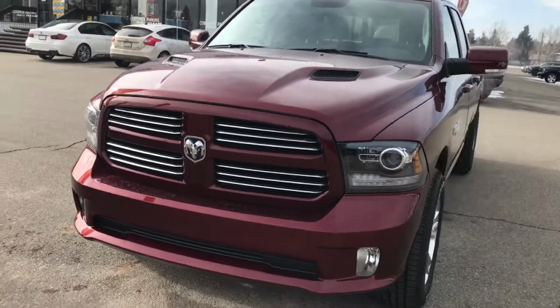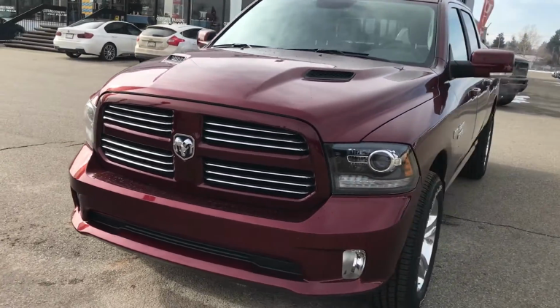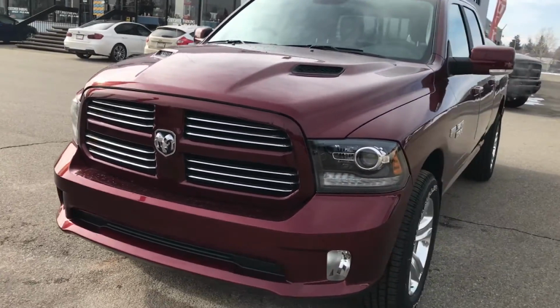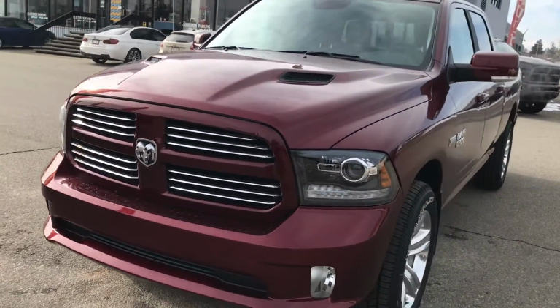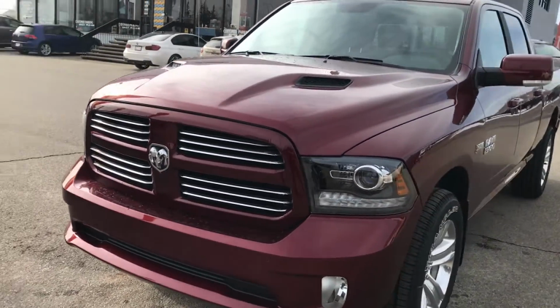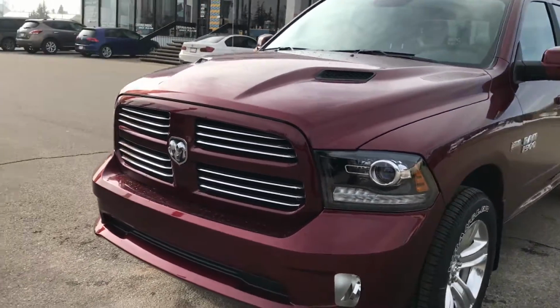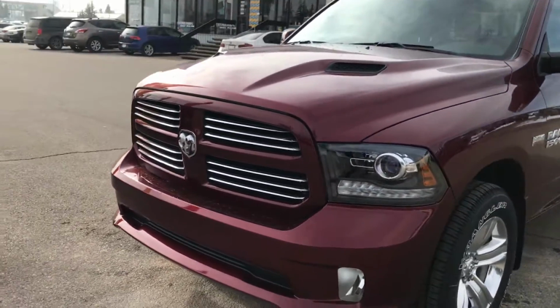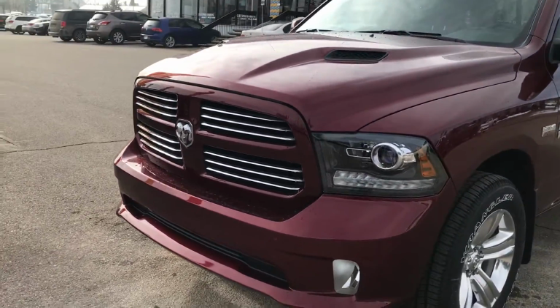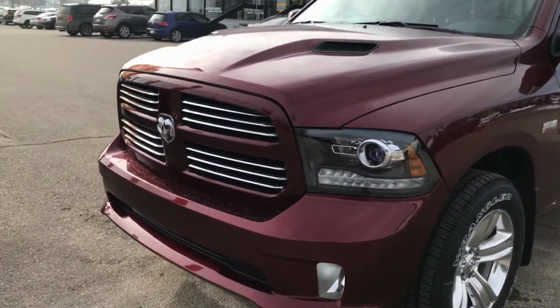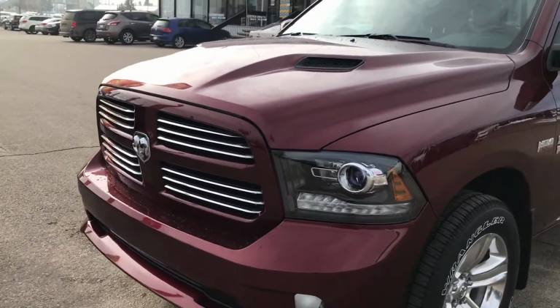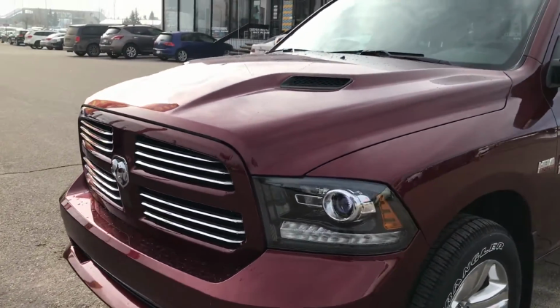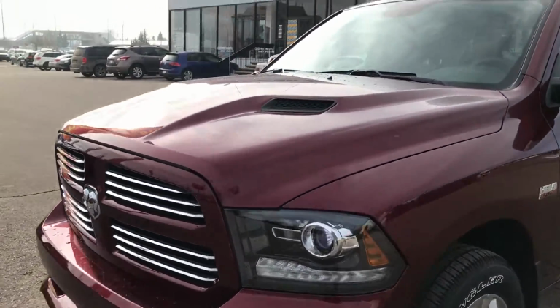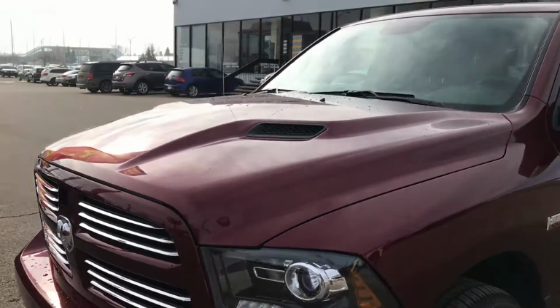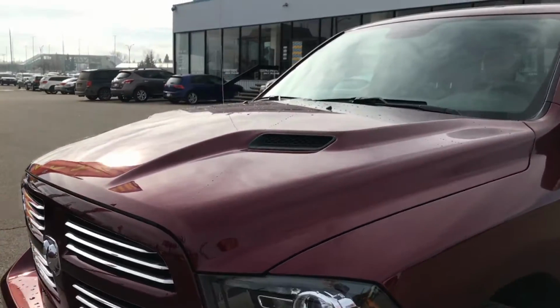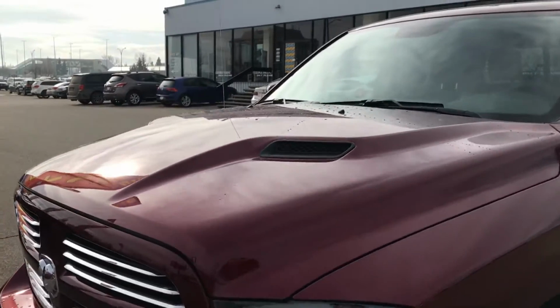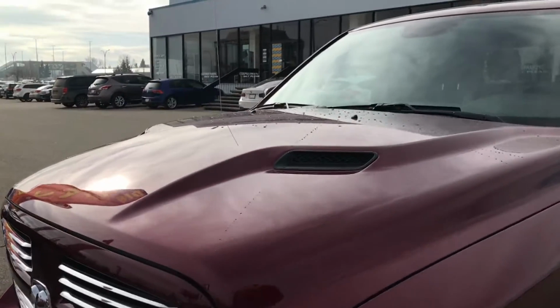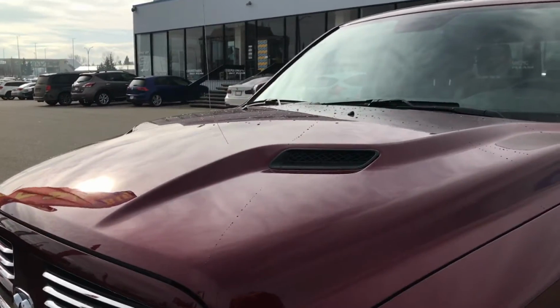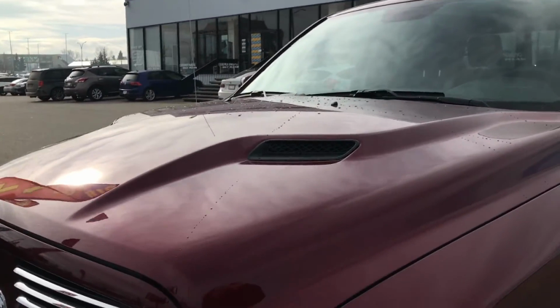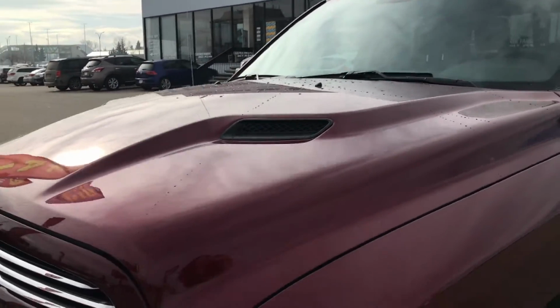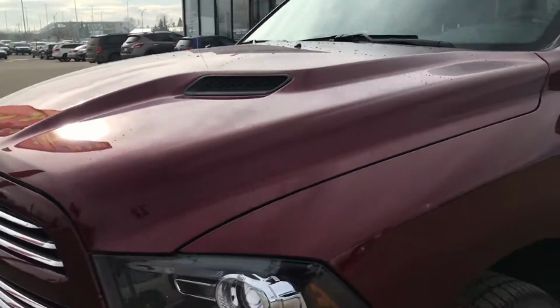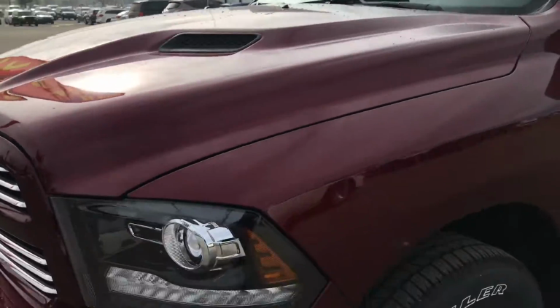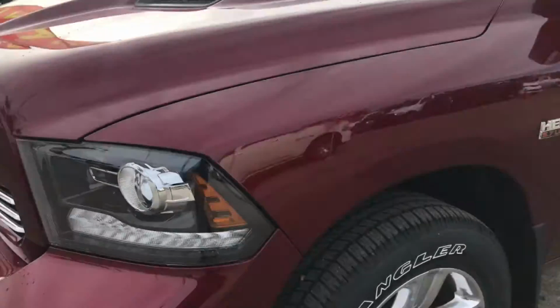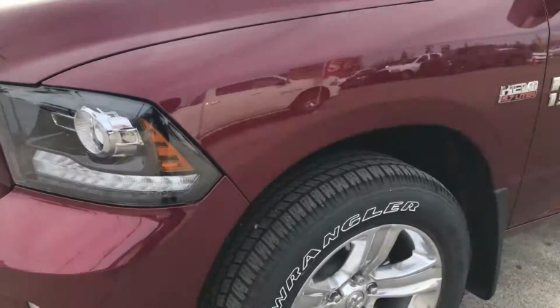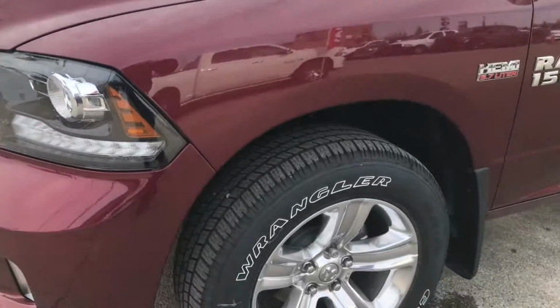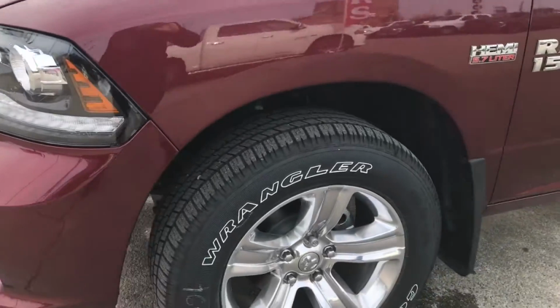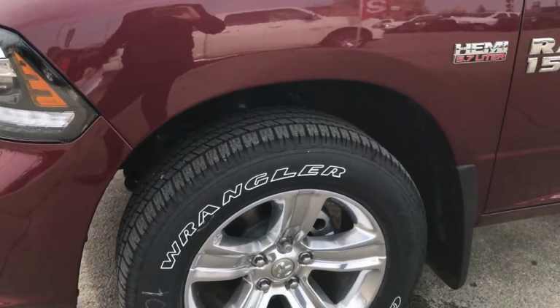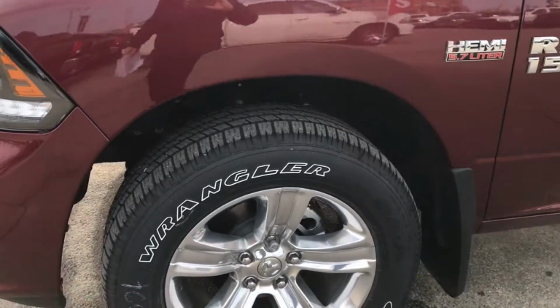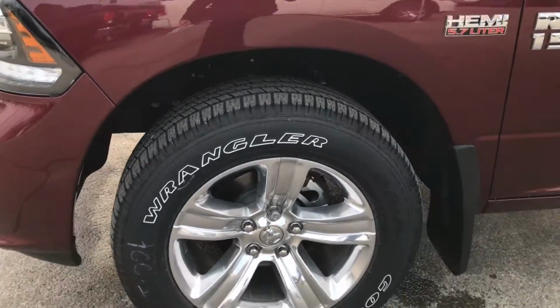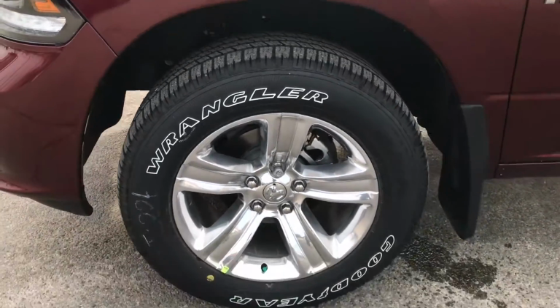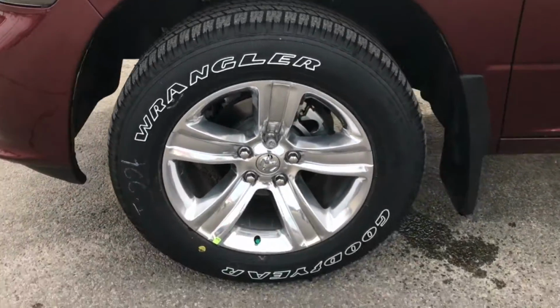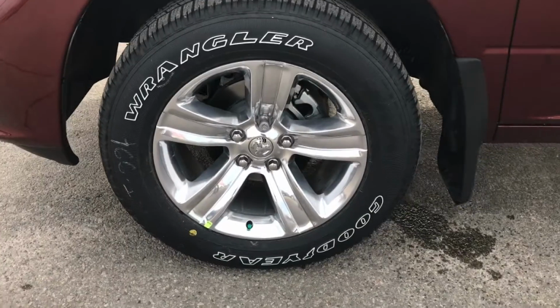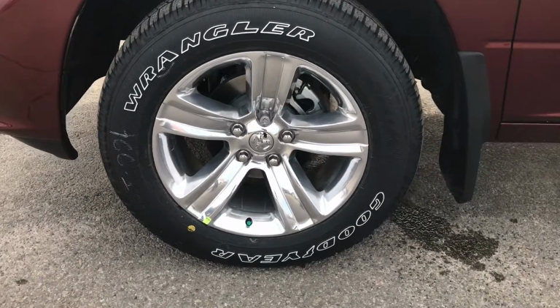It's got the chrome grille with the hood vents there, and as we come around to the side we'll see it sits on 20-inch polished aluminum wheels.